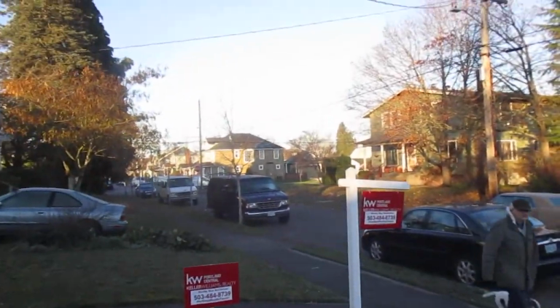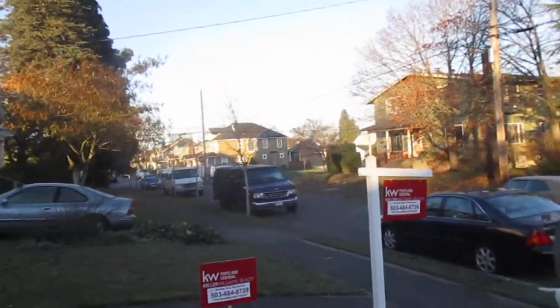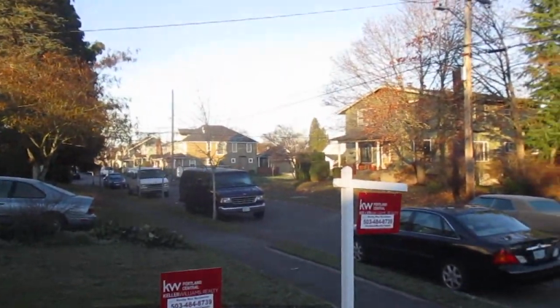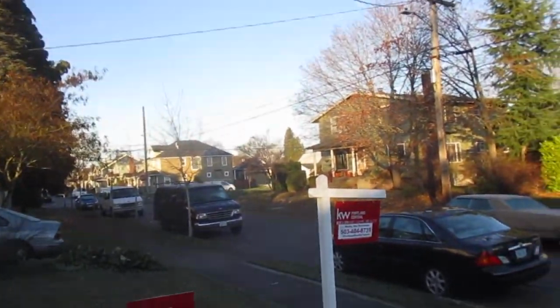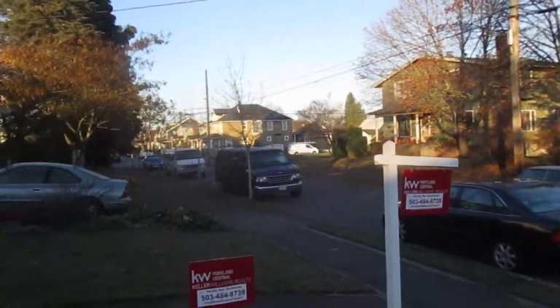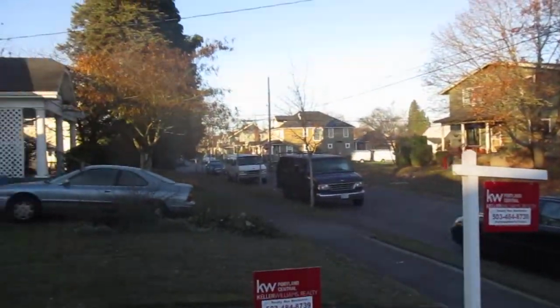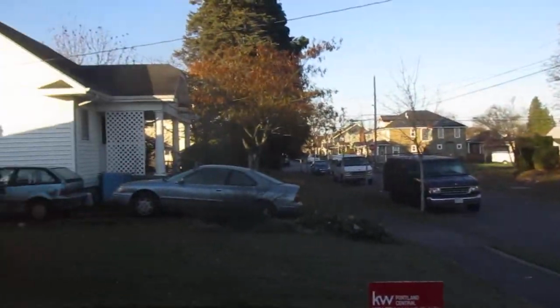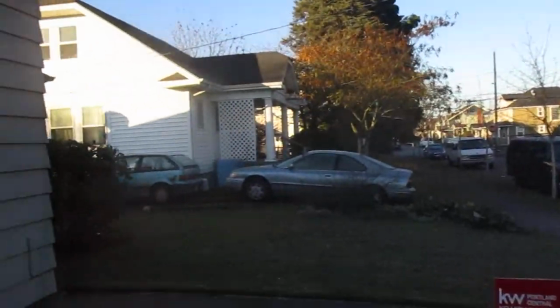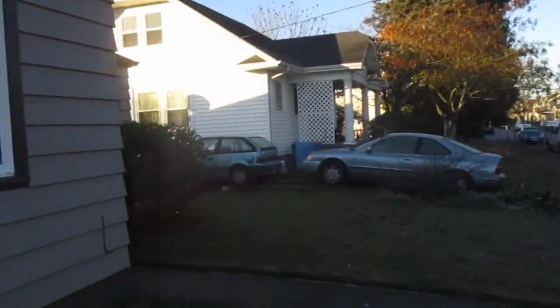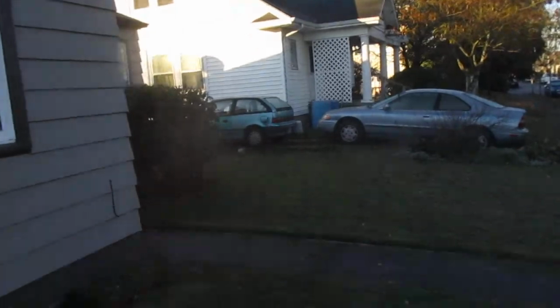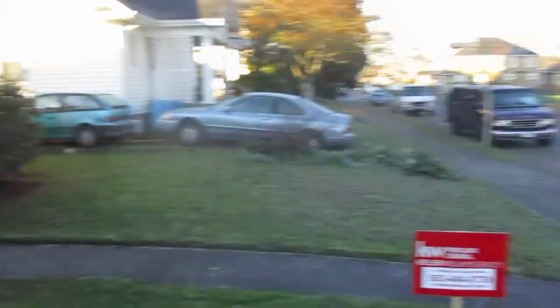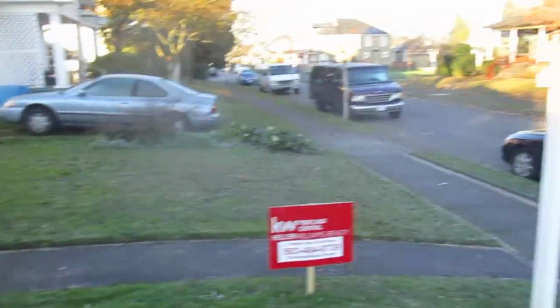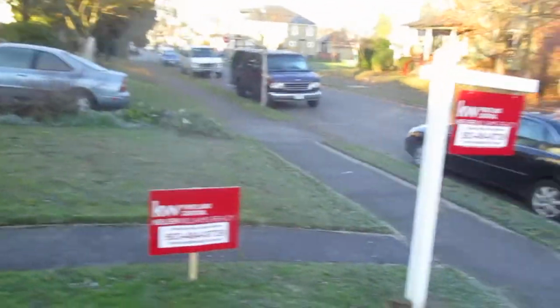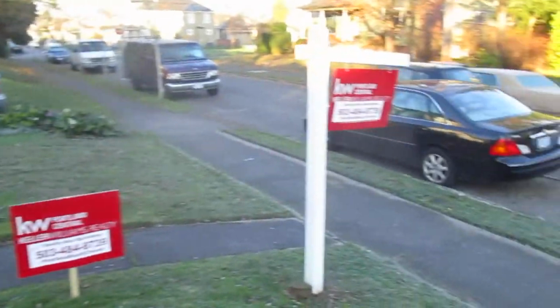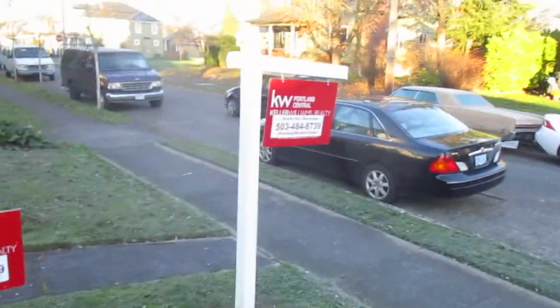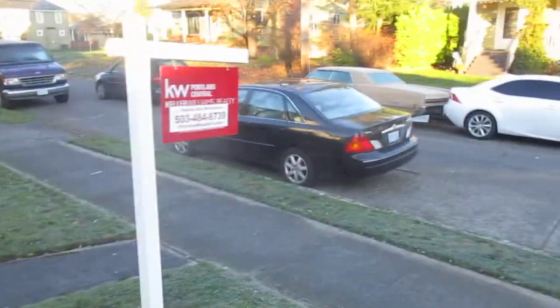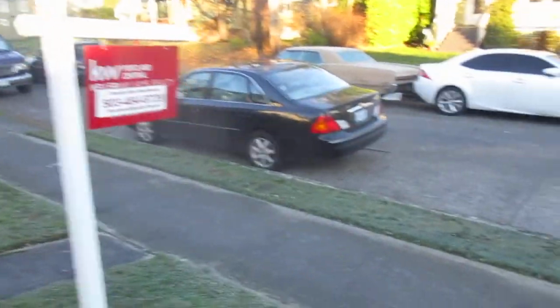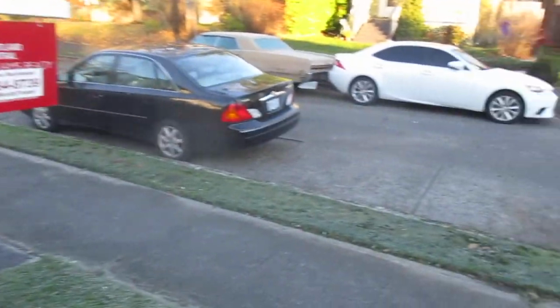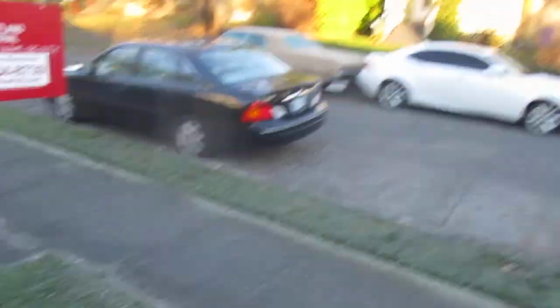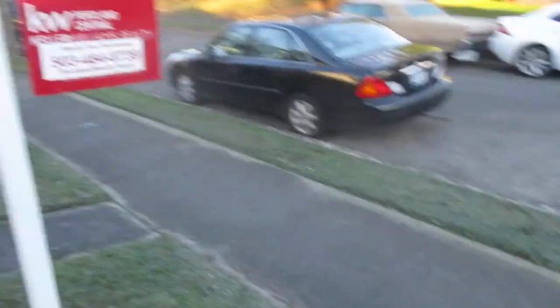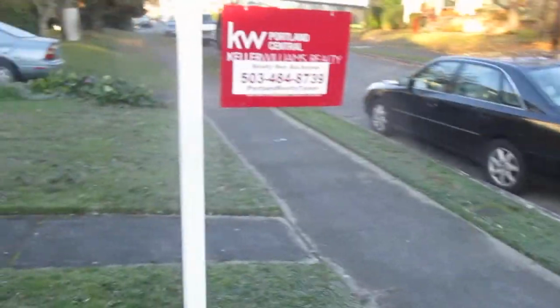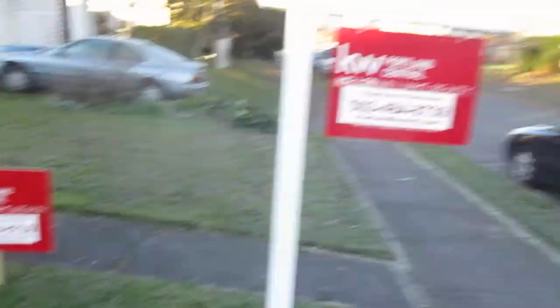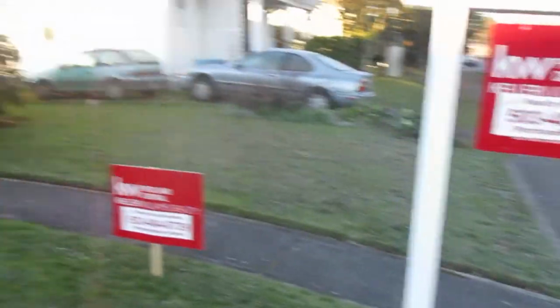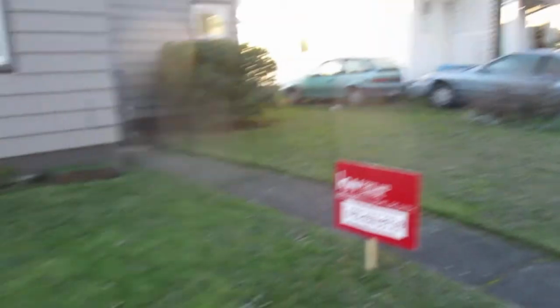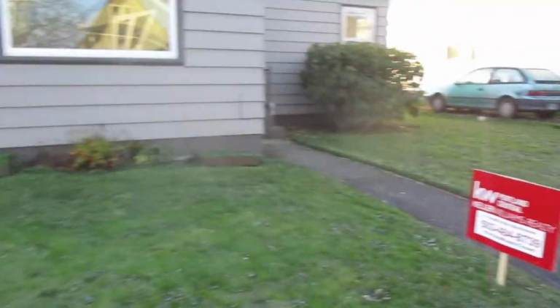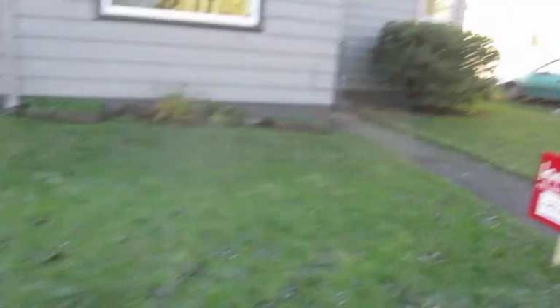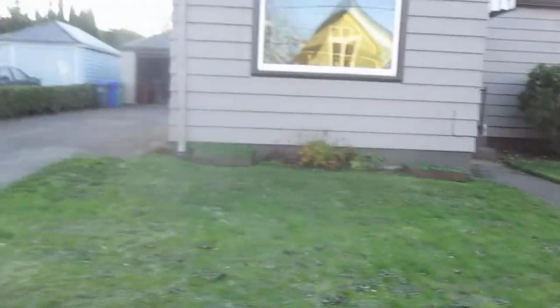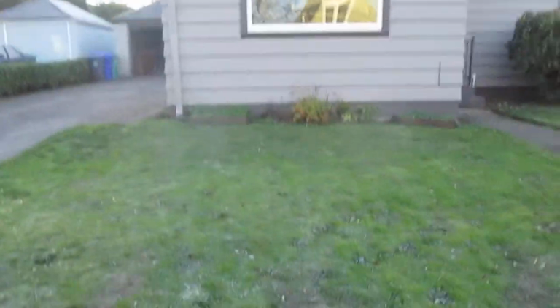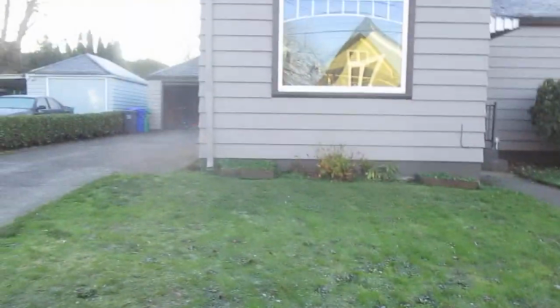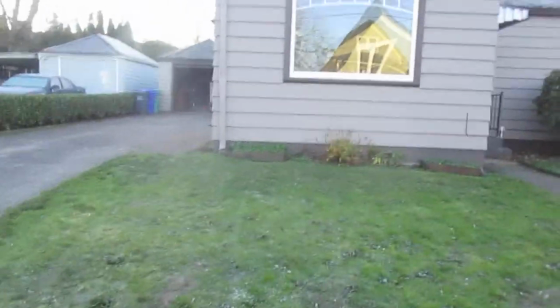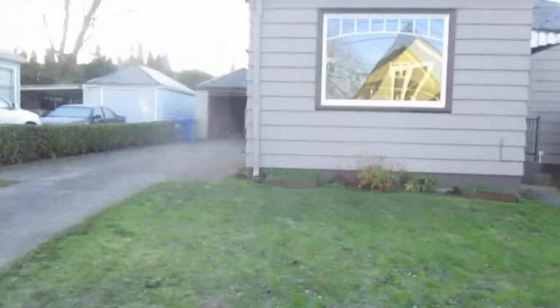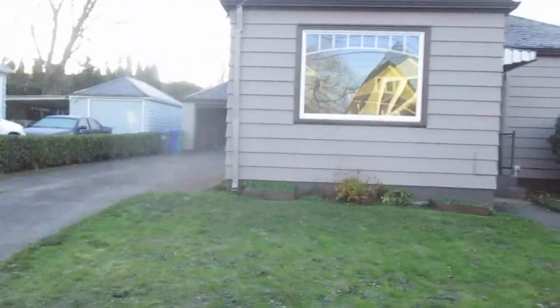Now we're in the front yard. We'll come down here and get a better shot of the house from the outside.